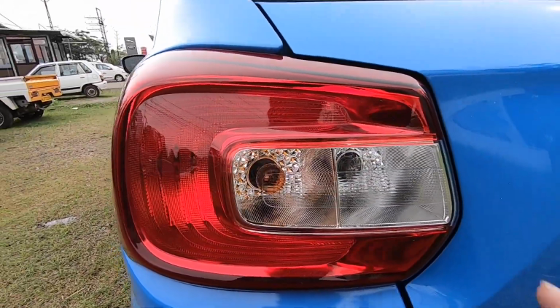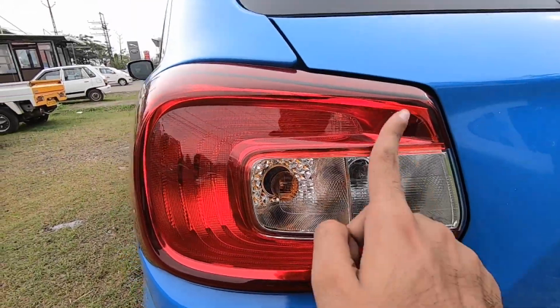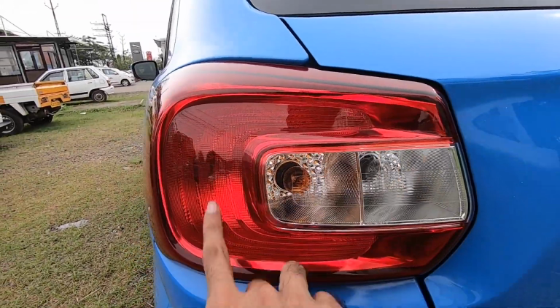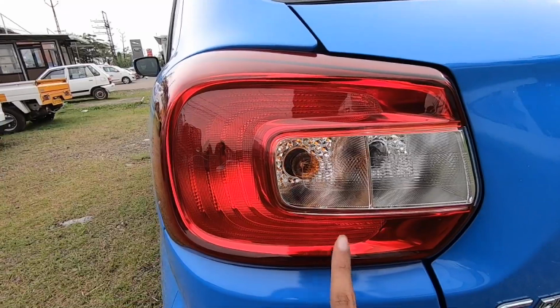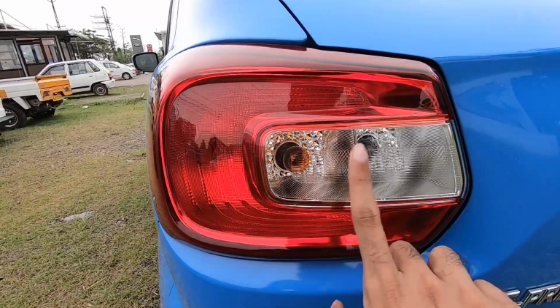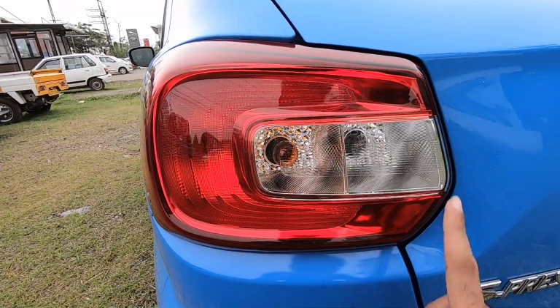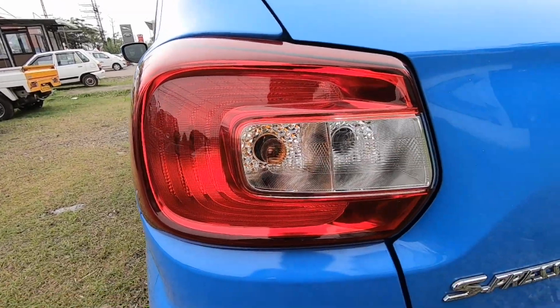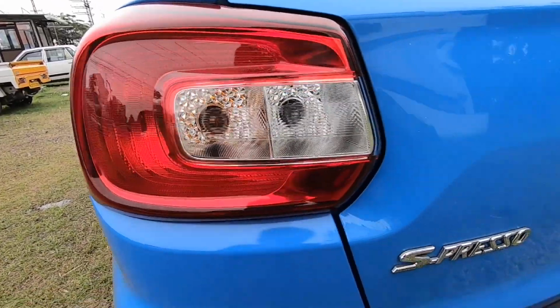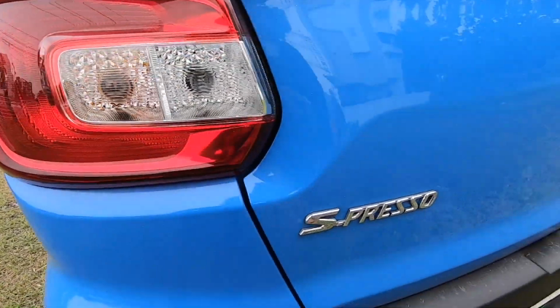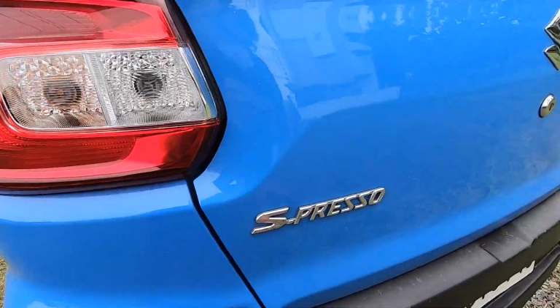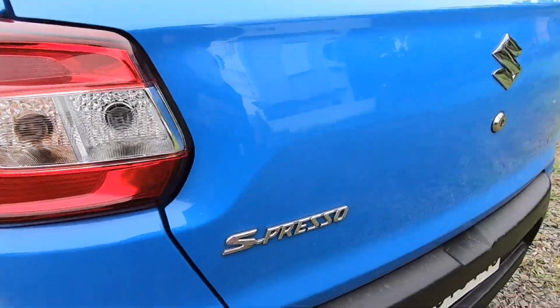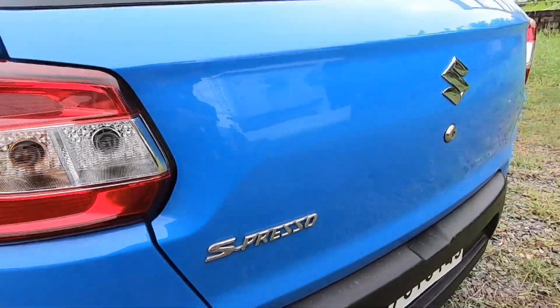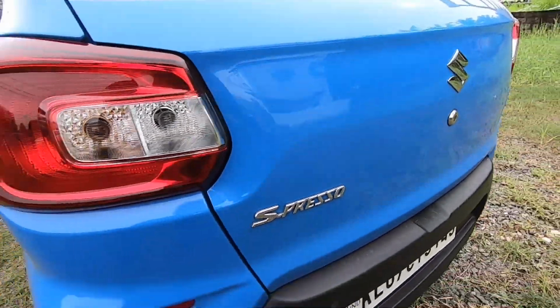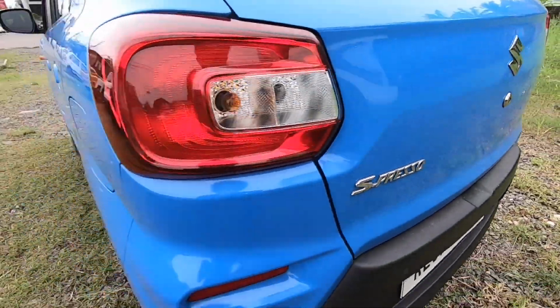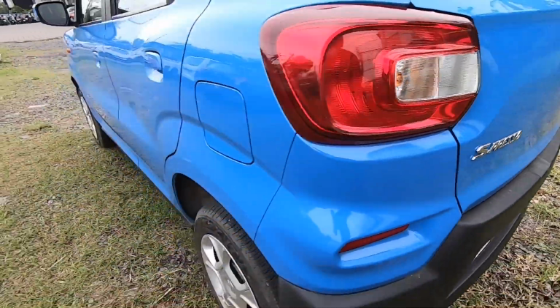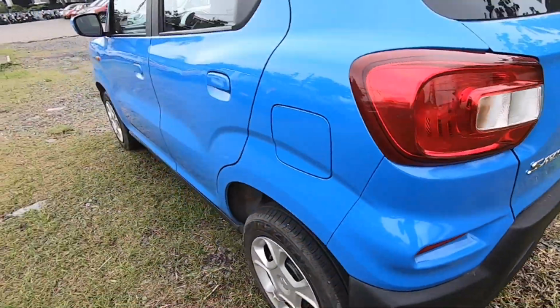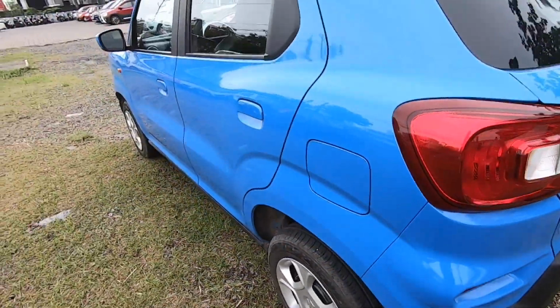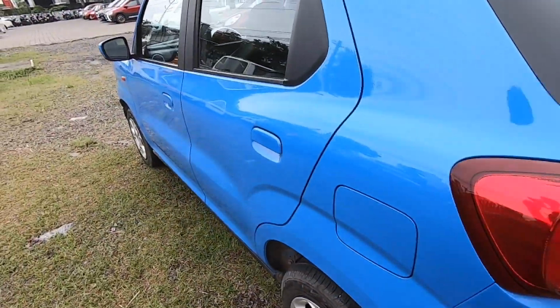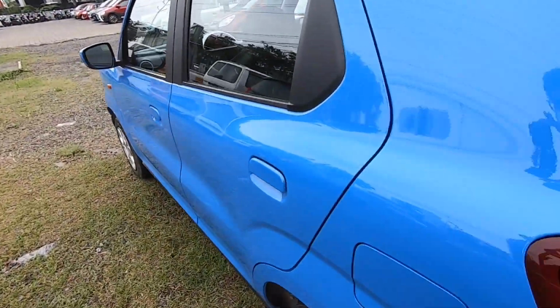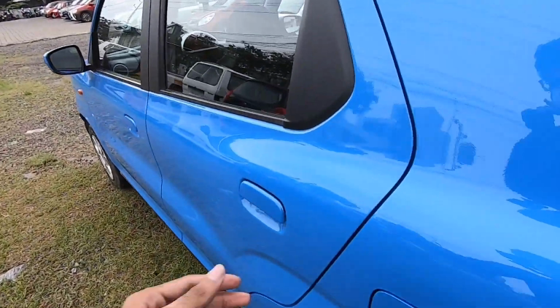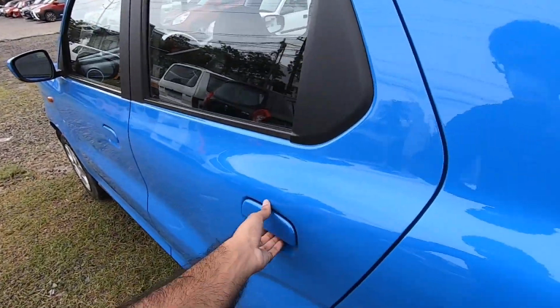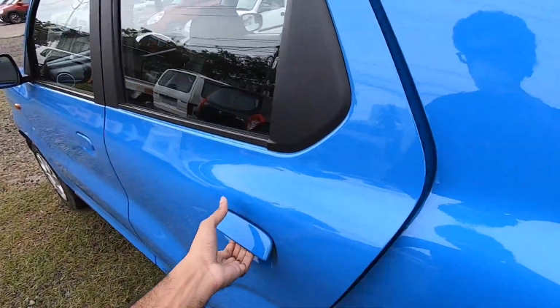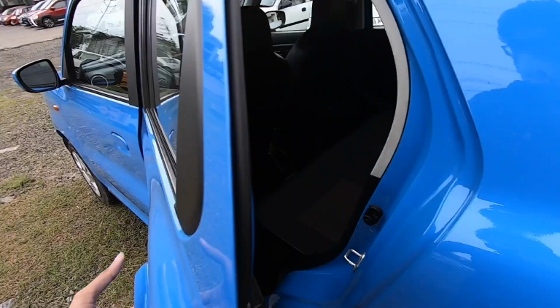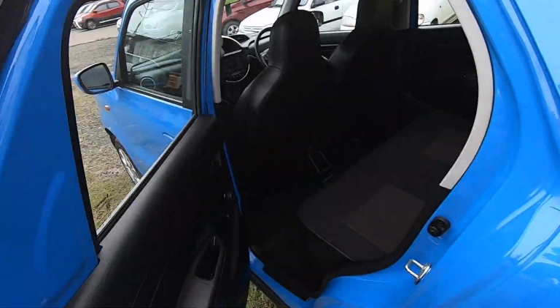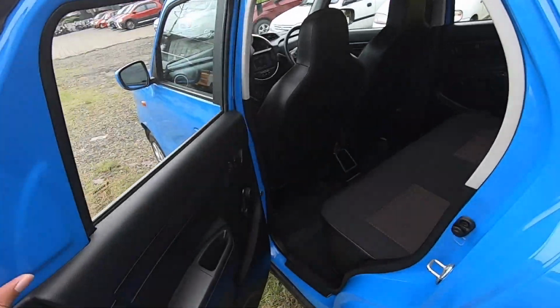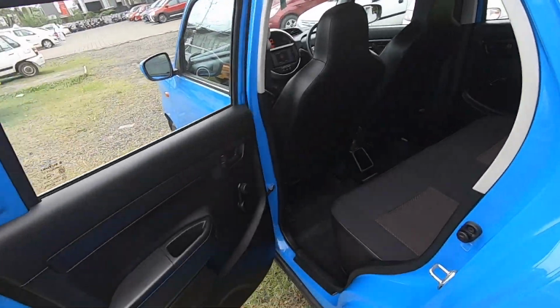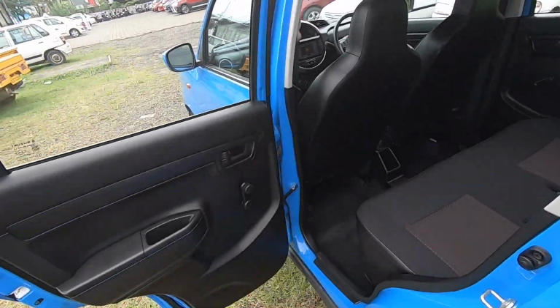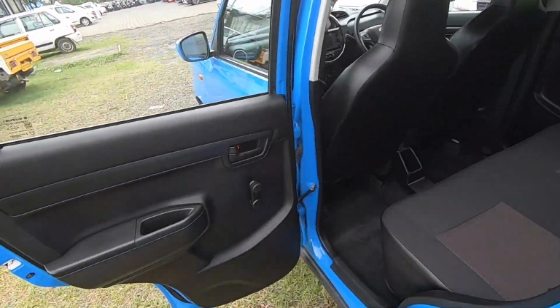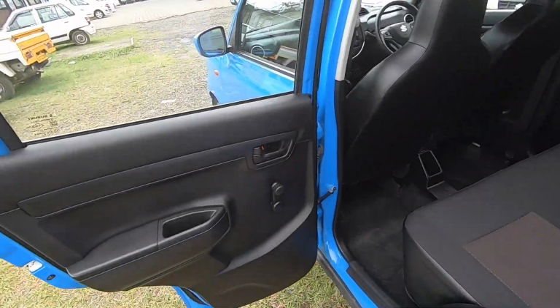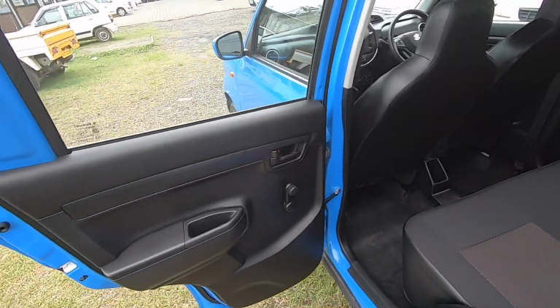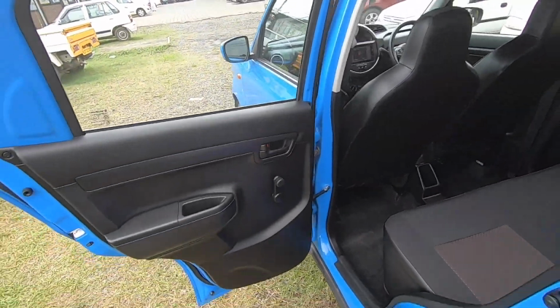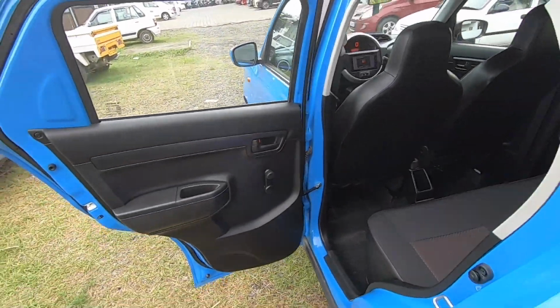You can see the halogen bulbs here. We have espresso trim here. Let's open the back door. This is the view of the door.